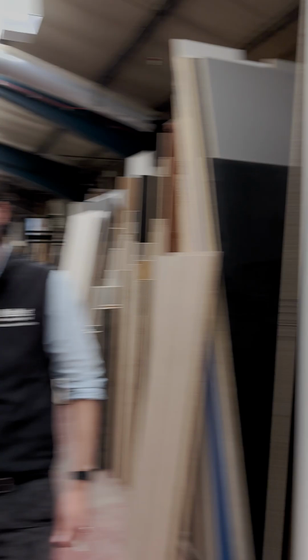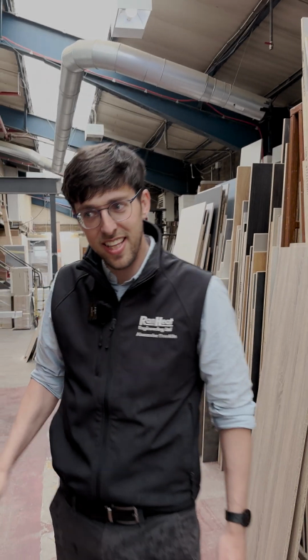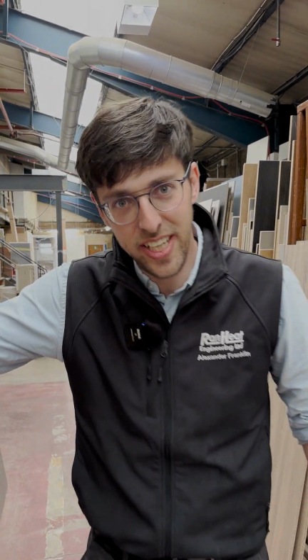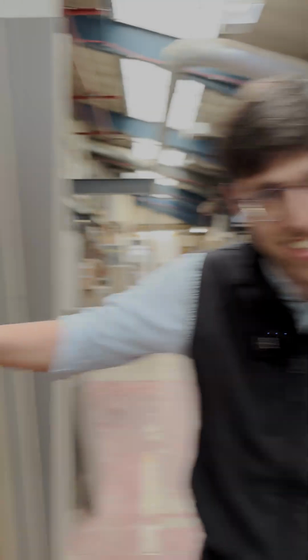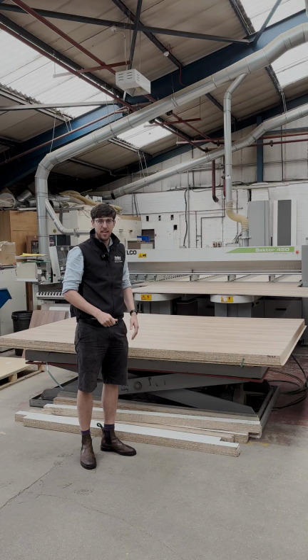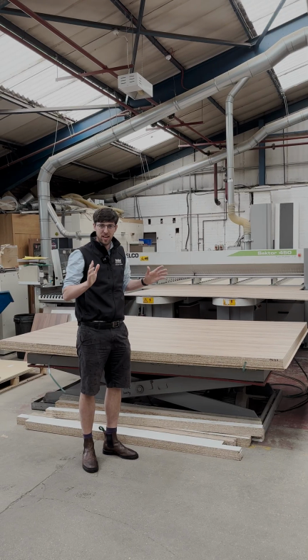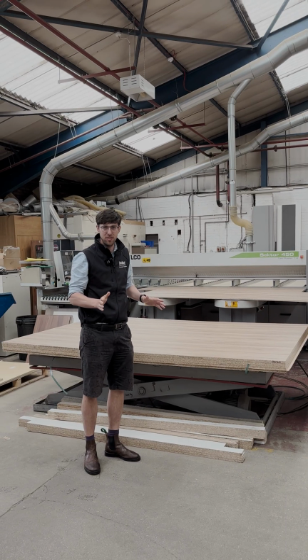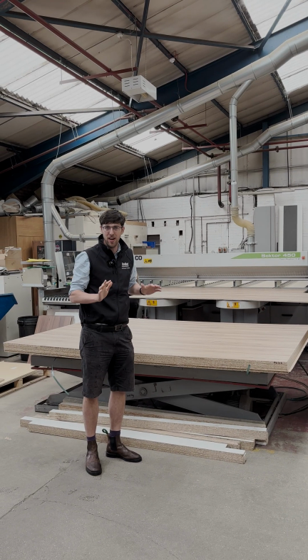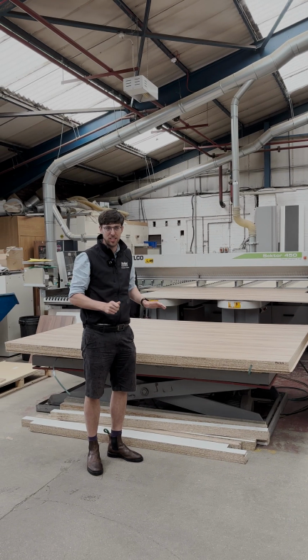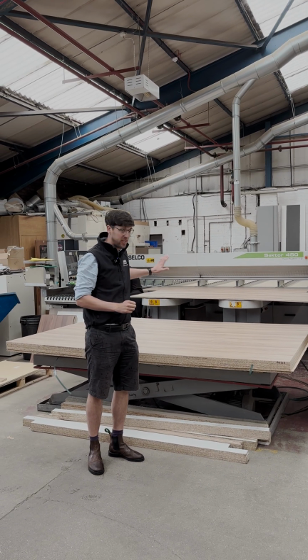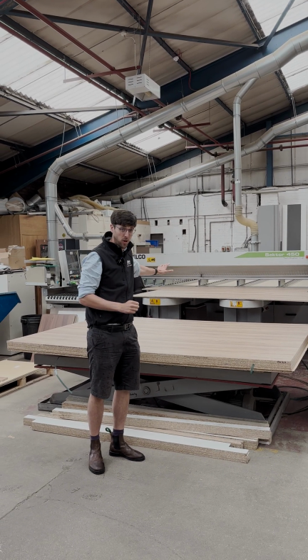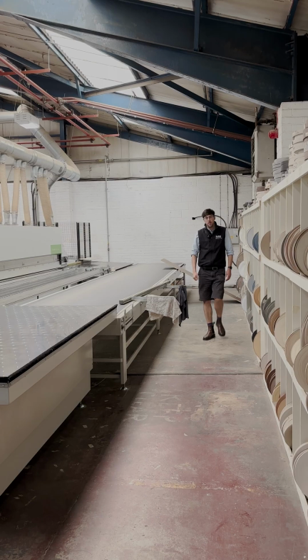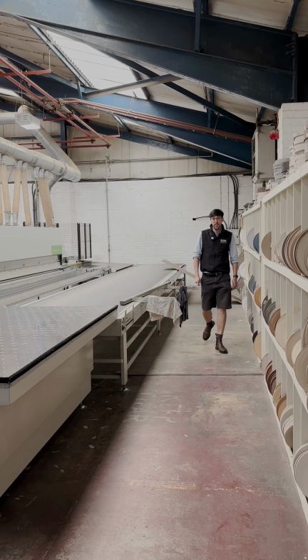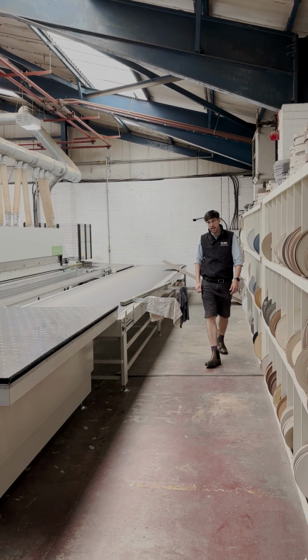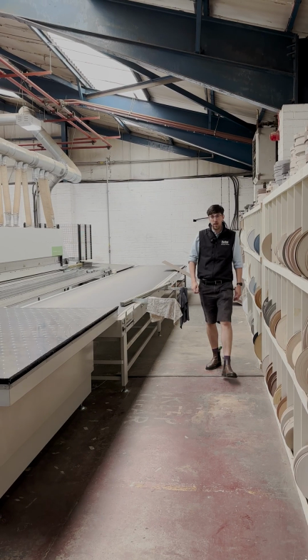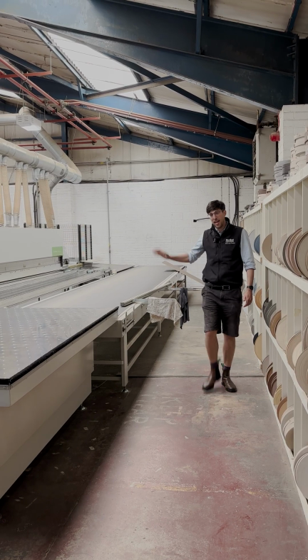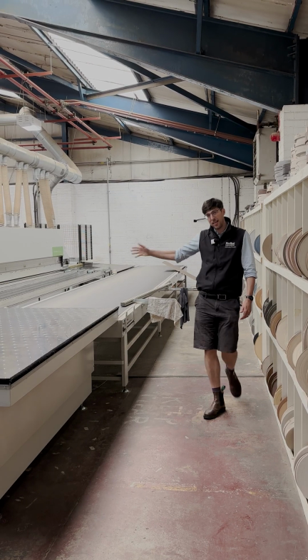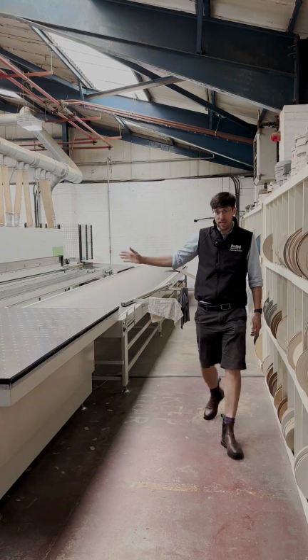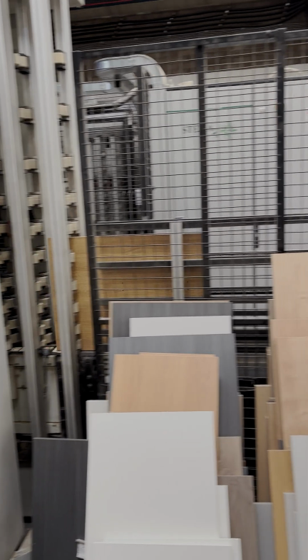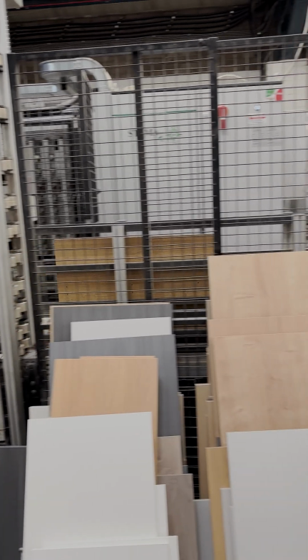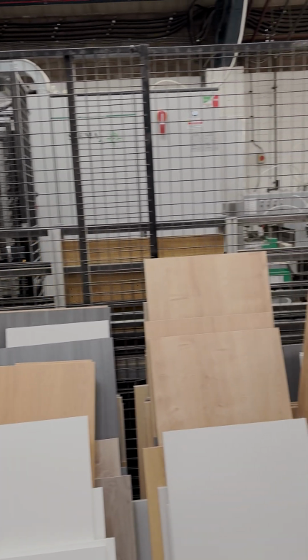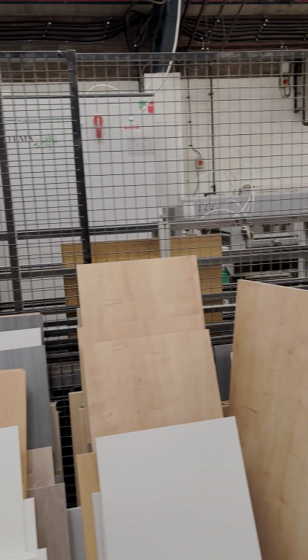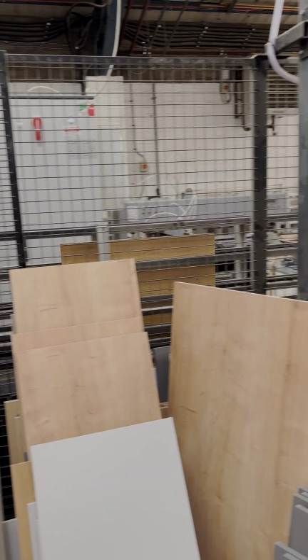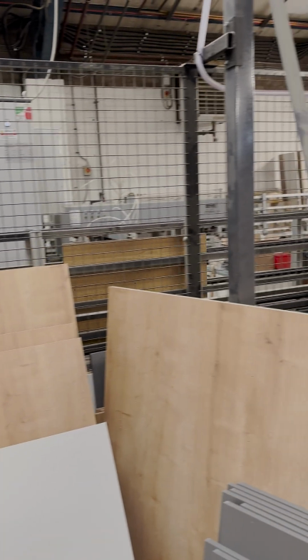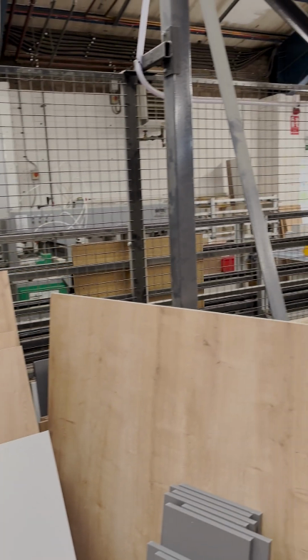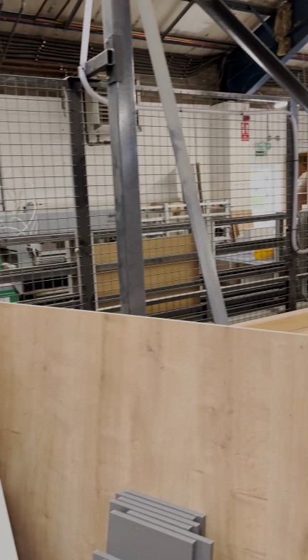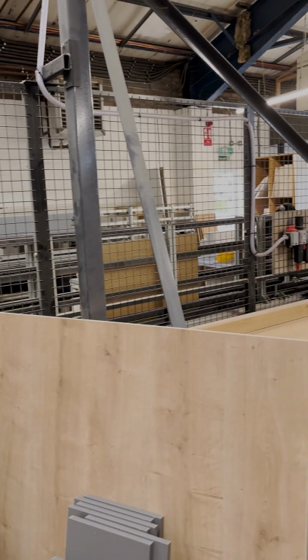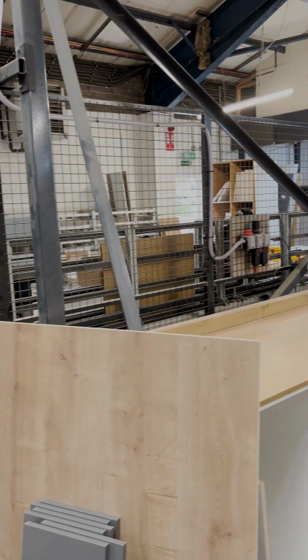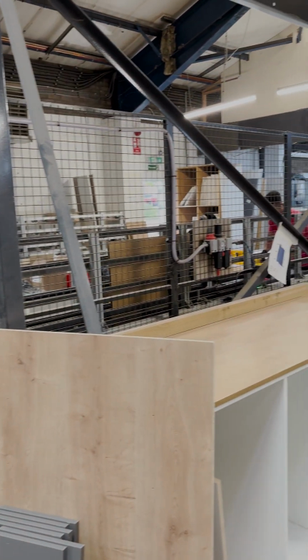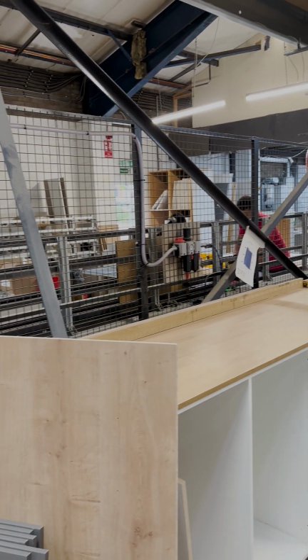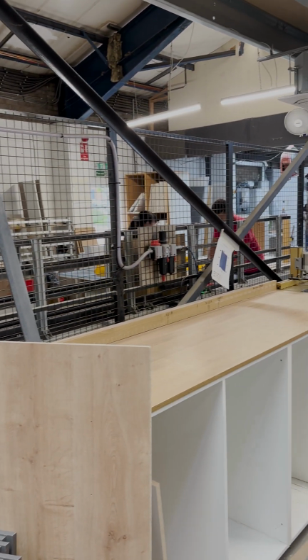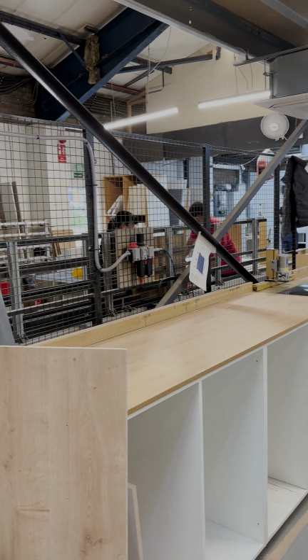Sheets are turned and cut into the right sections on the saw, with the pieces then going onto the edge bander here, with the holes being put in by a CNC driller and any grooves required.